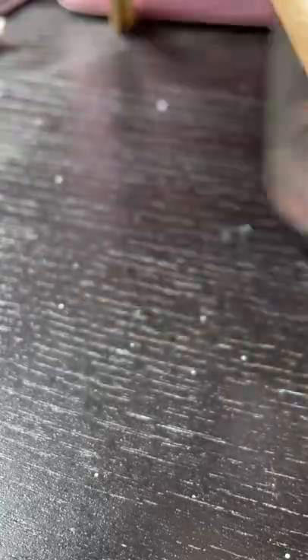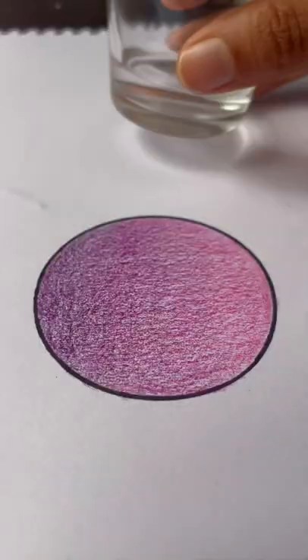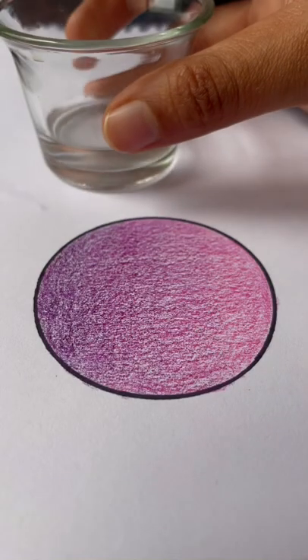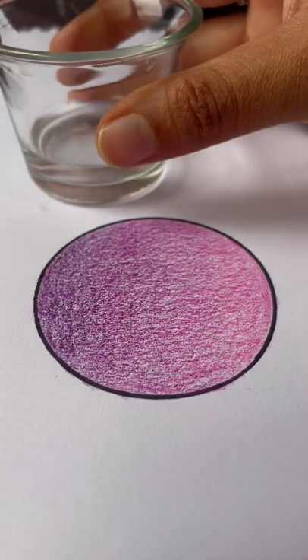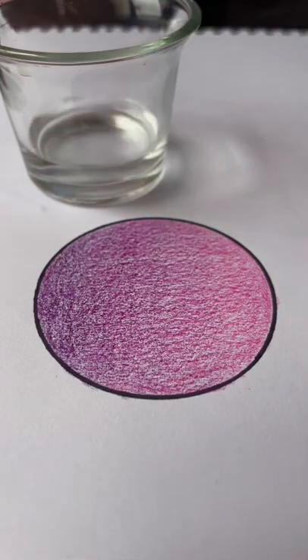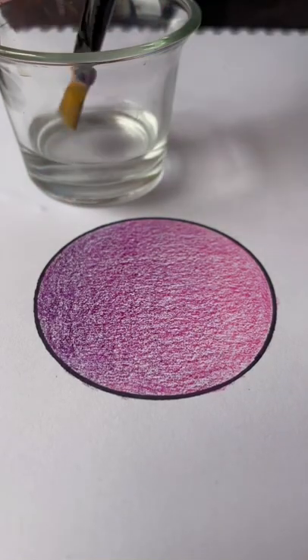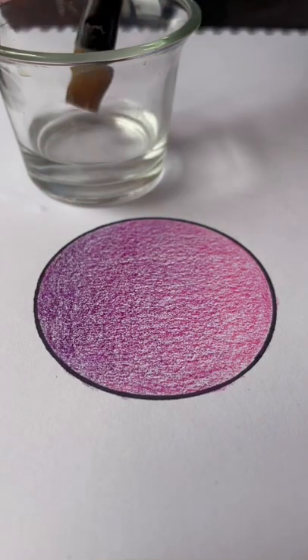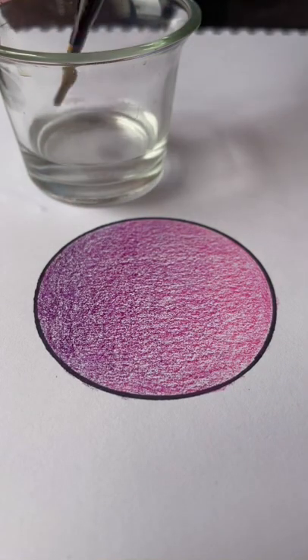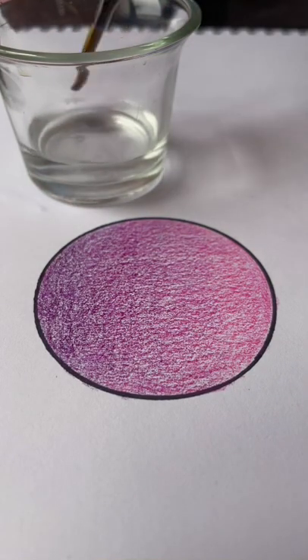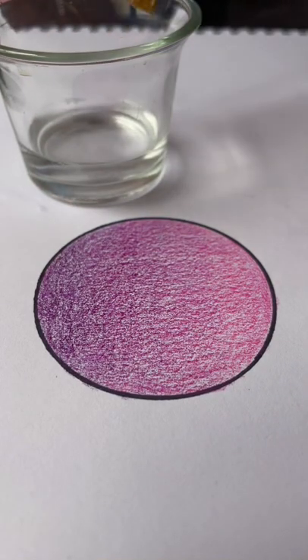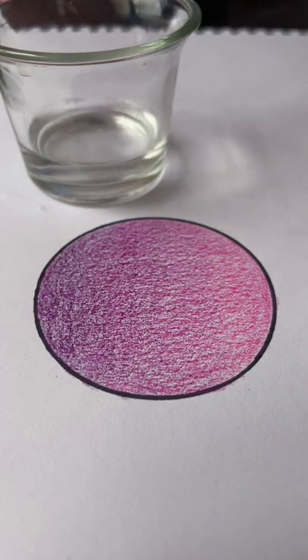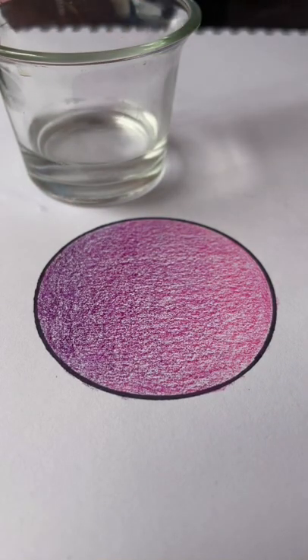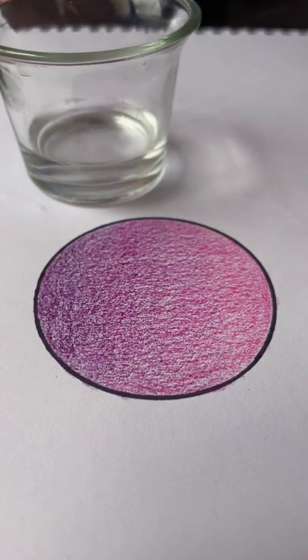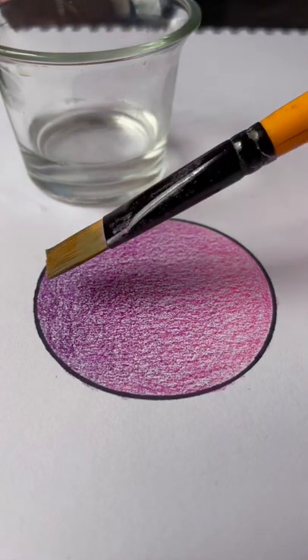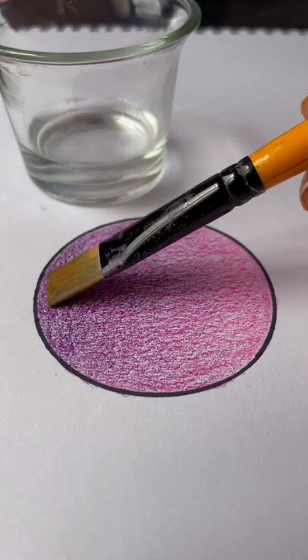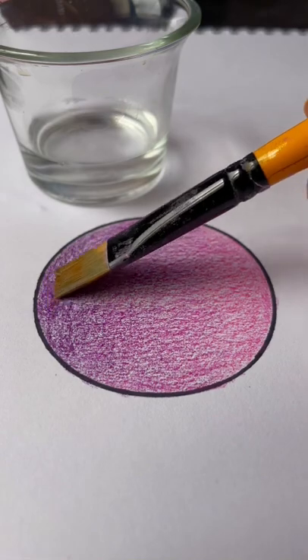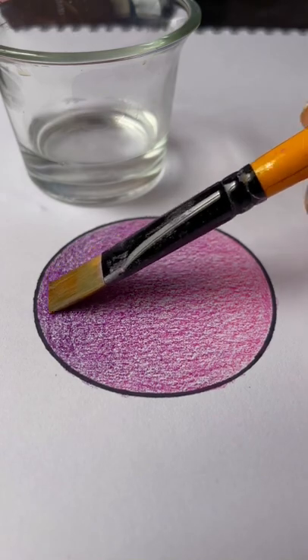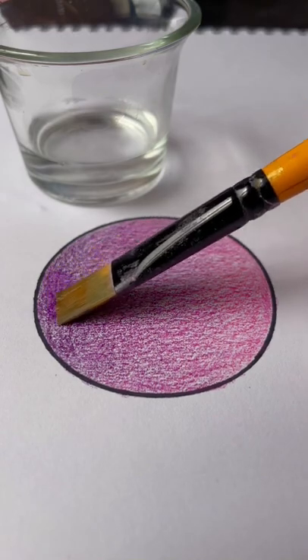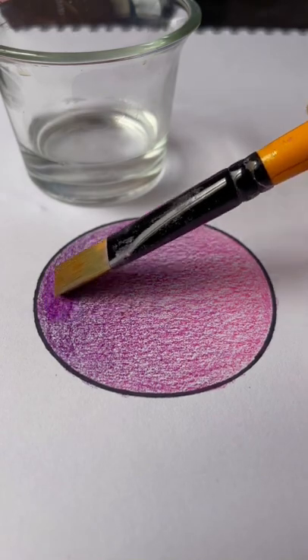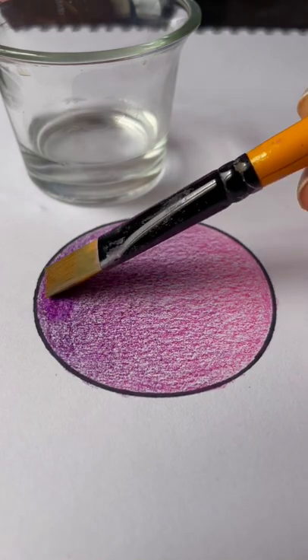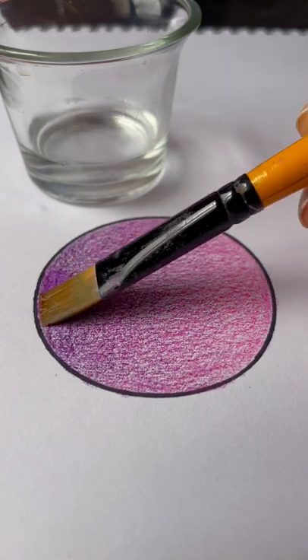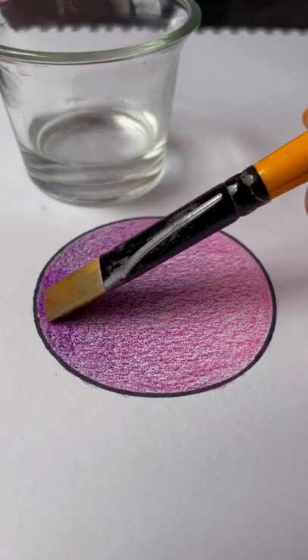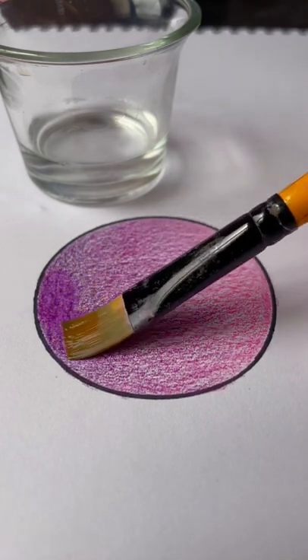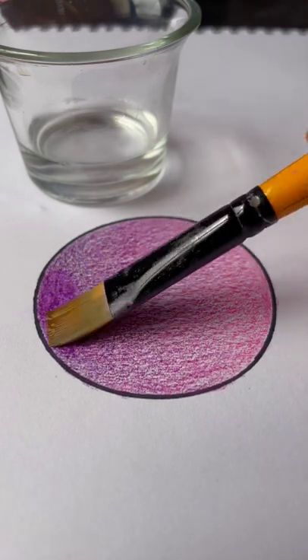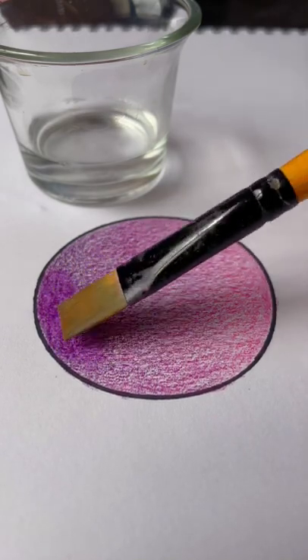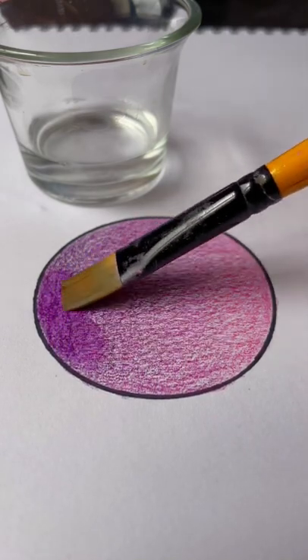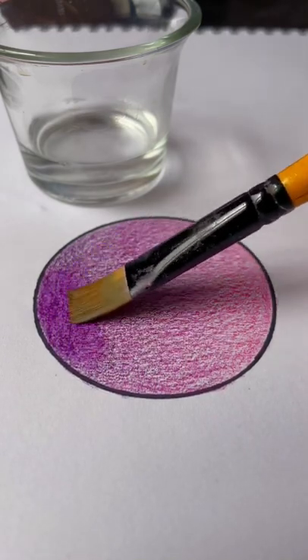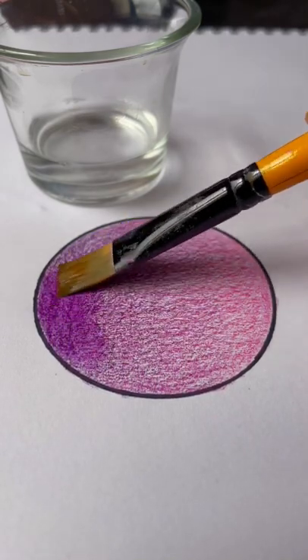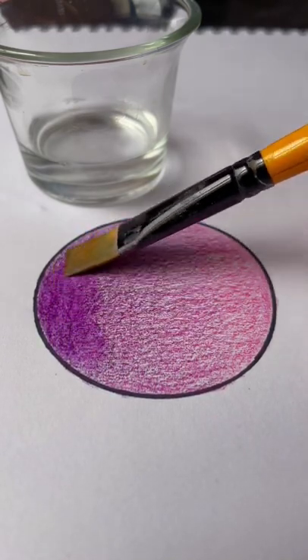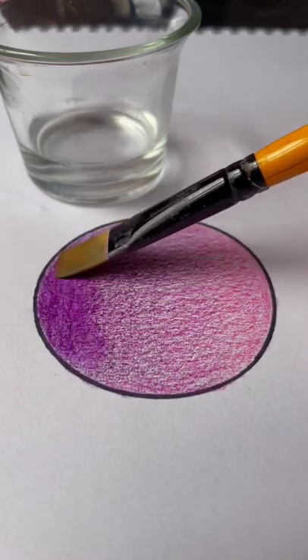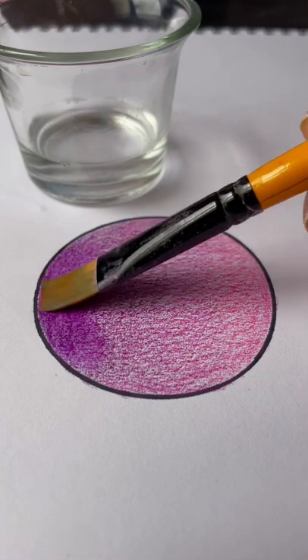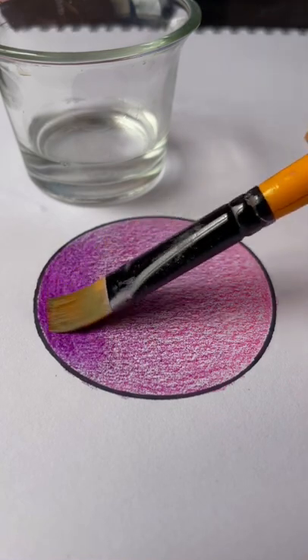Then I took a brush and started blending. I did not expect it, but the colors really started blending together. And I was very happy with the results.